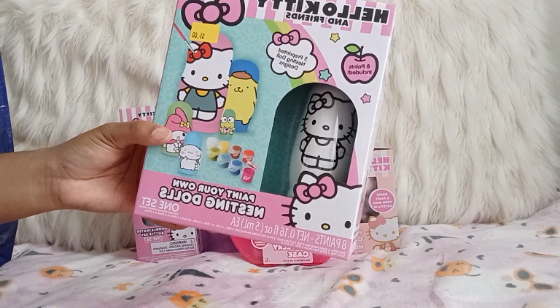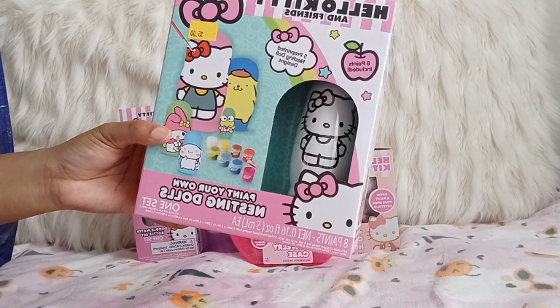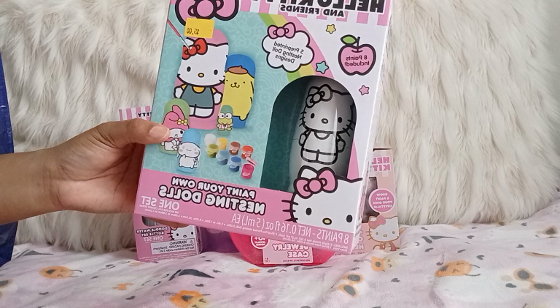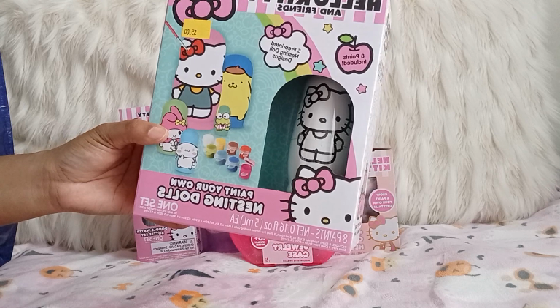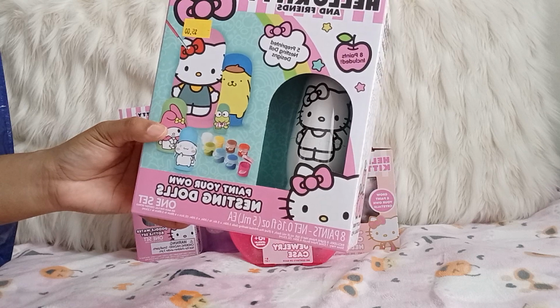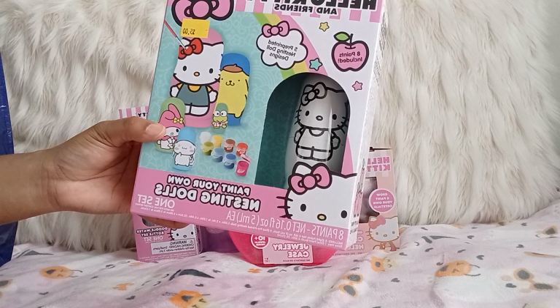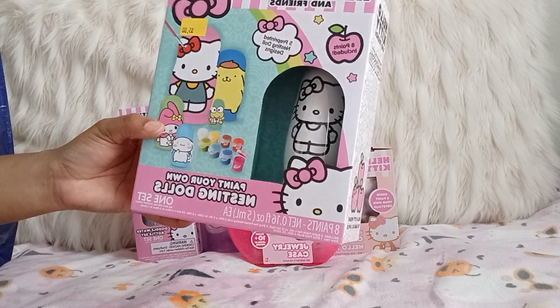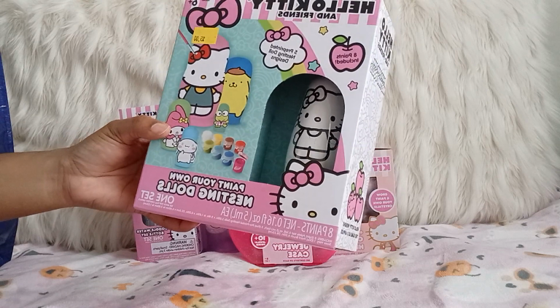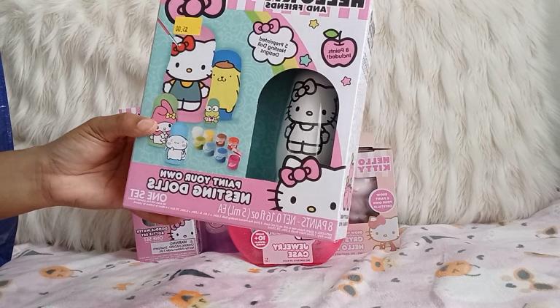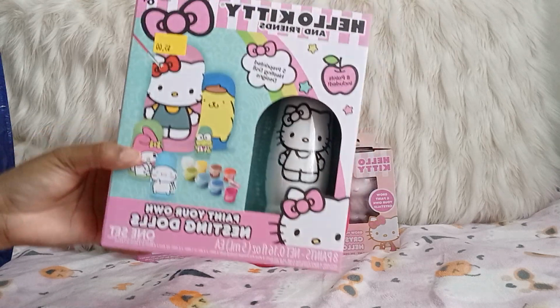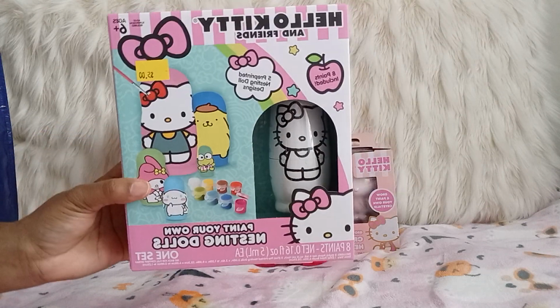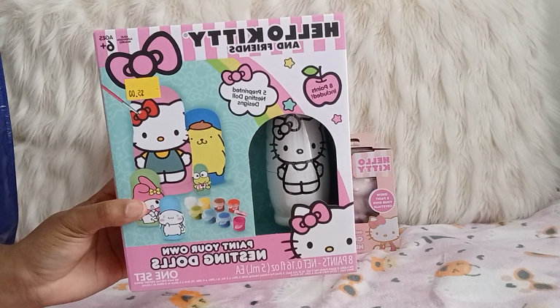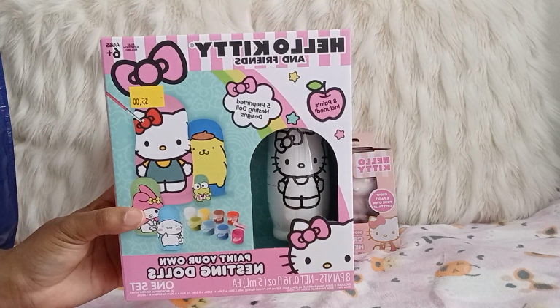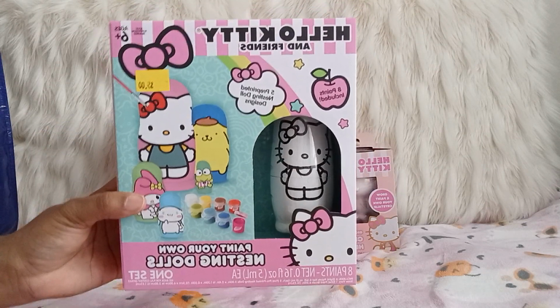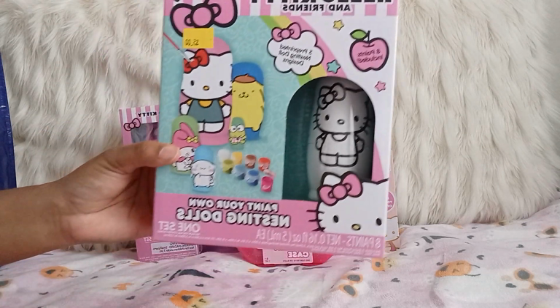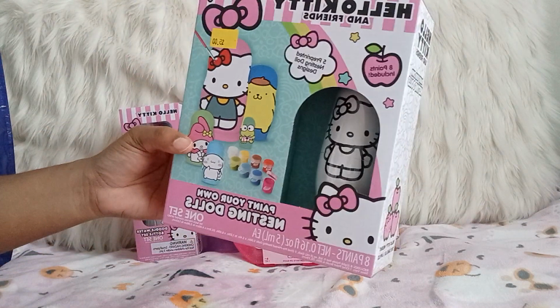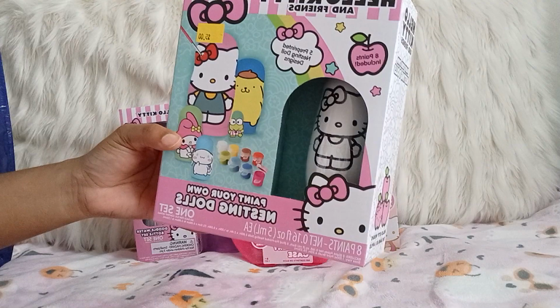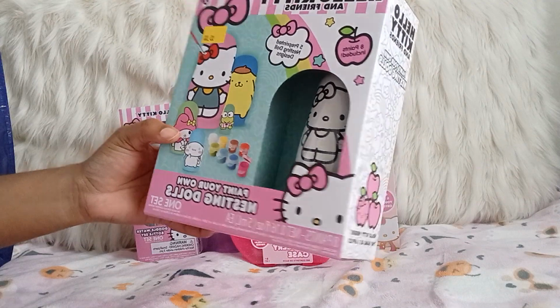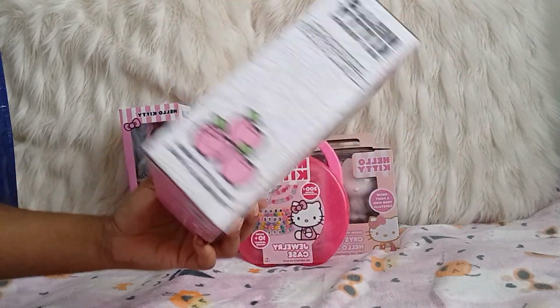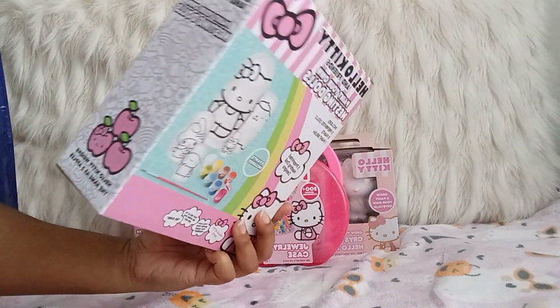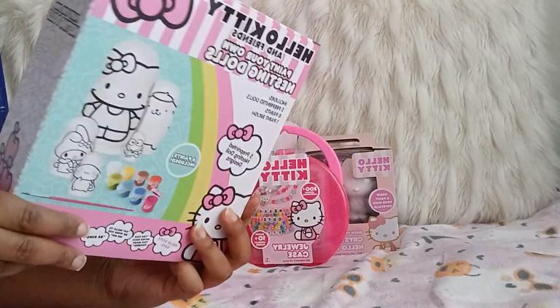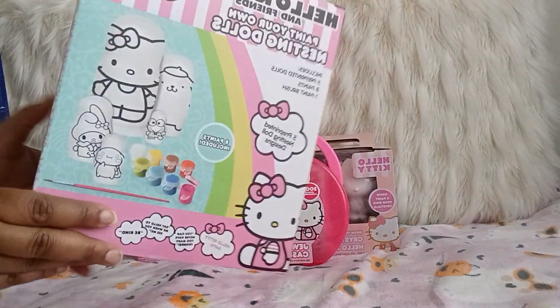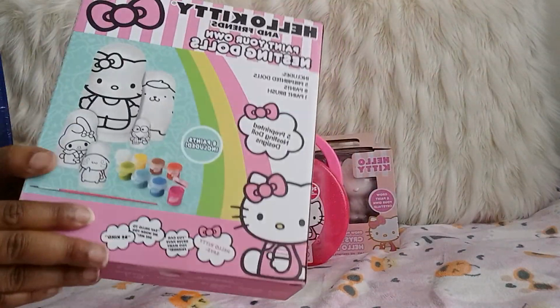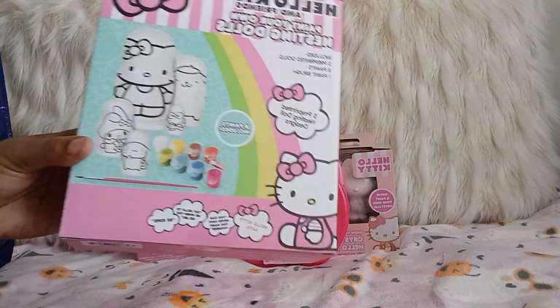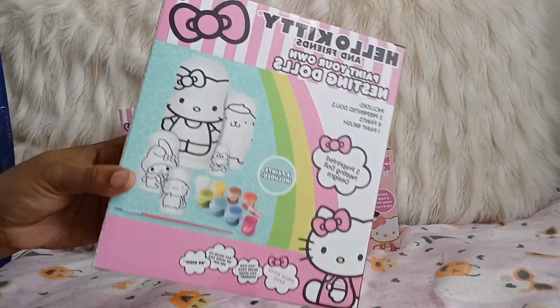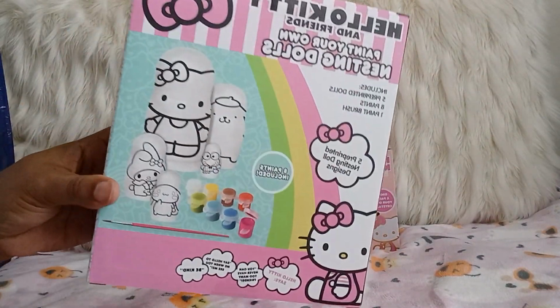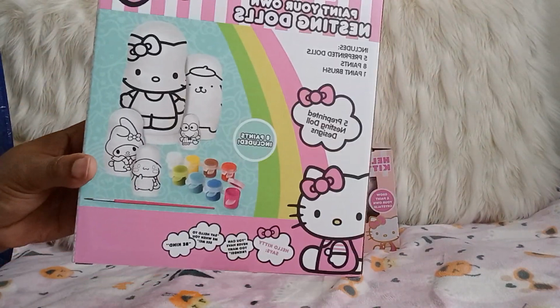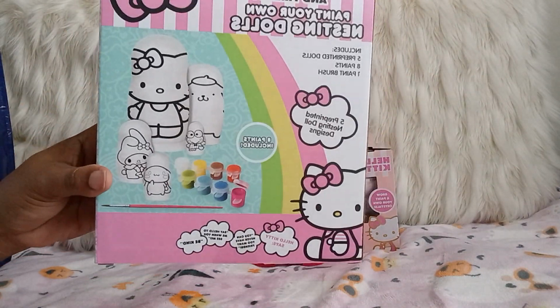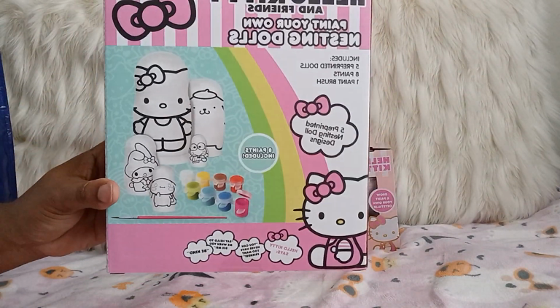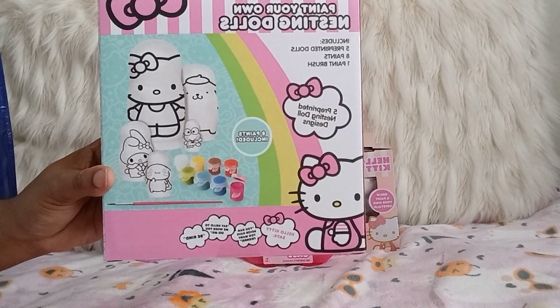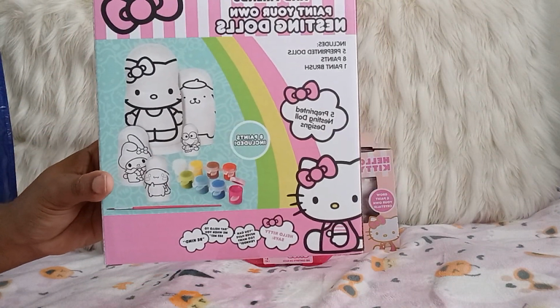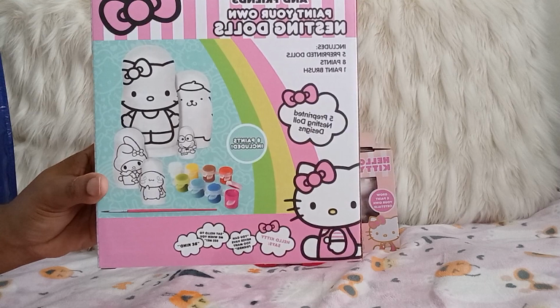It's the nesting dolls — Paint Your Own Nesting Dolls. This is the back, and it comes with the paint and the nesting dolls included.